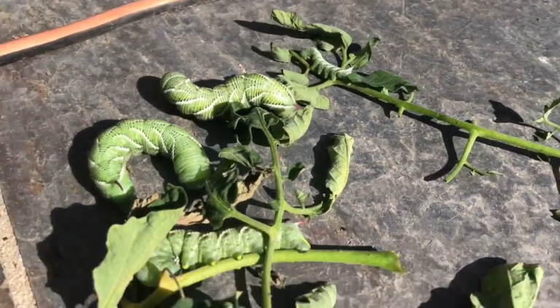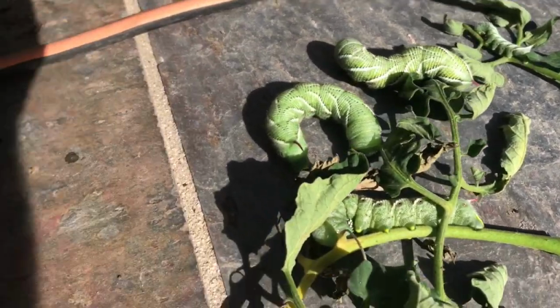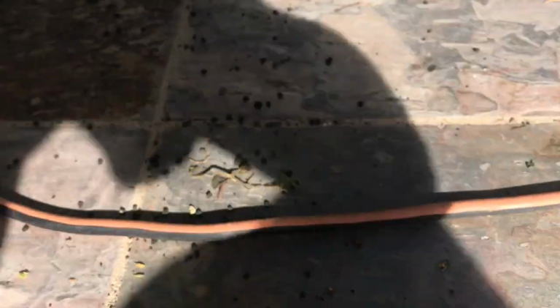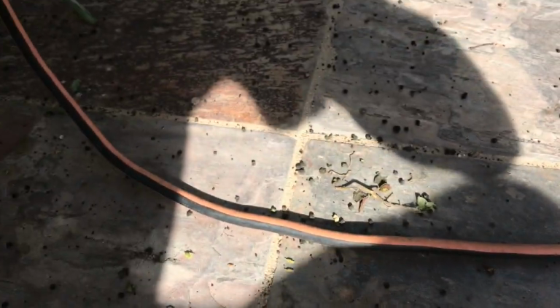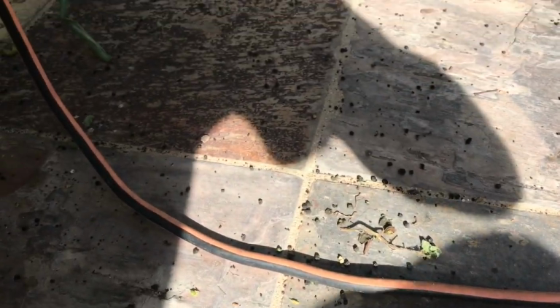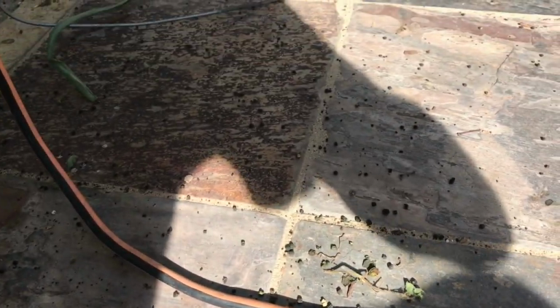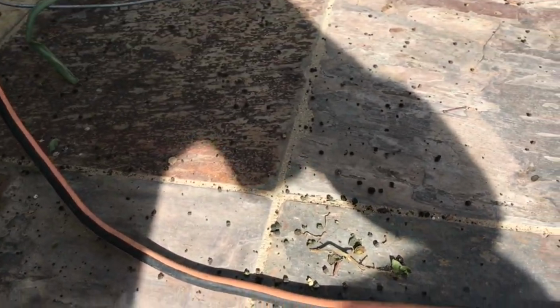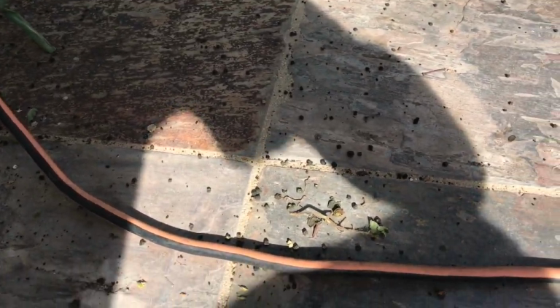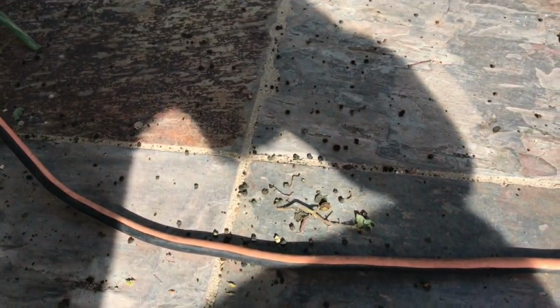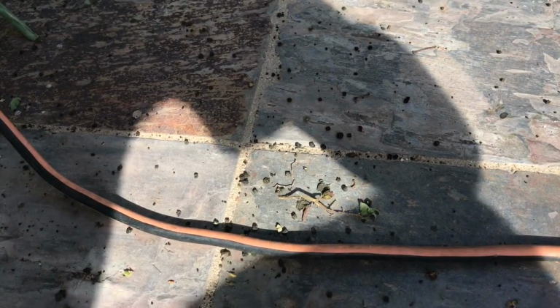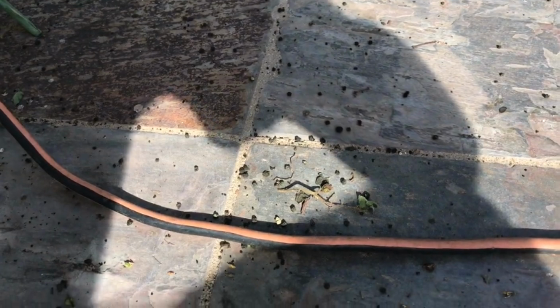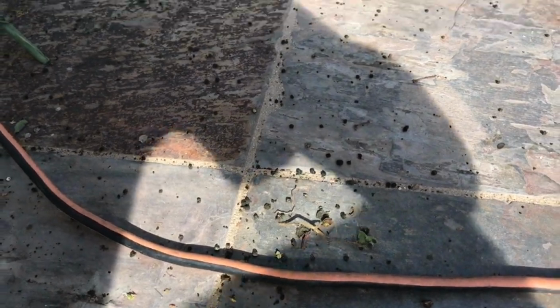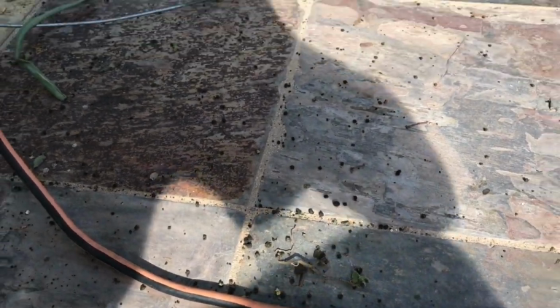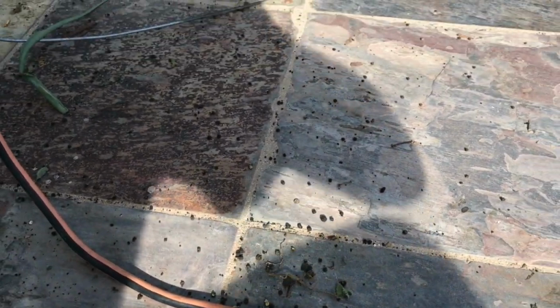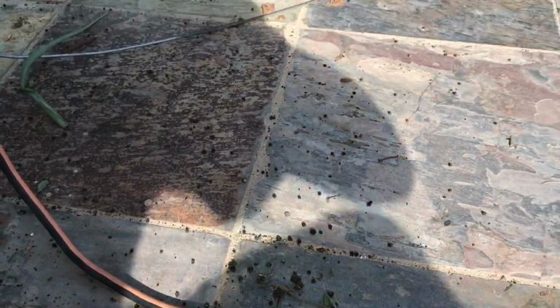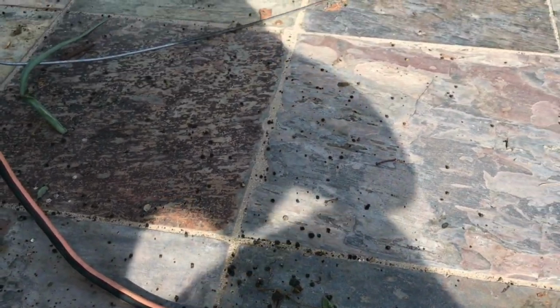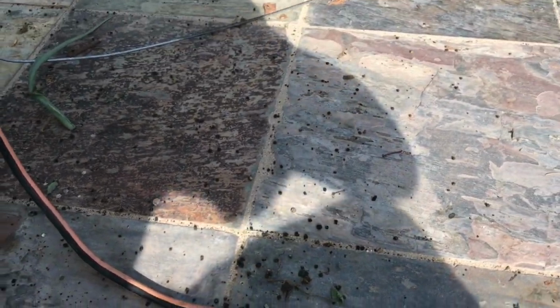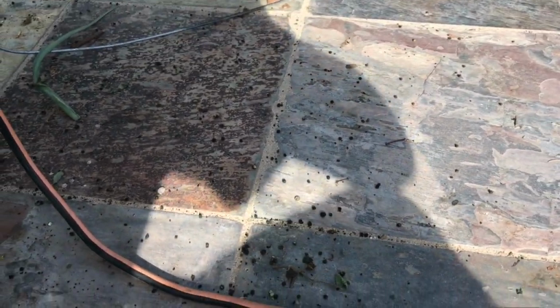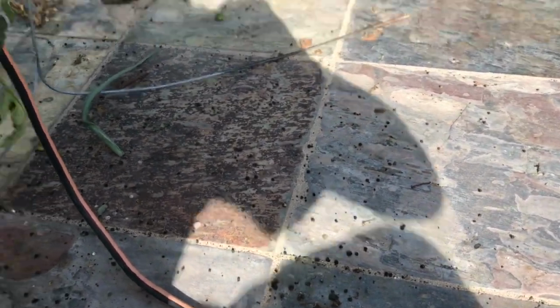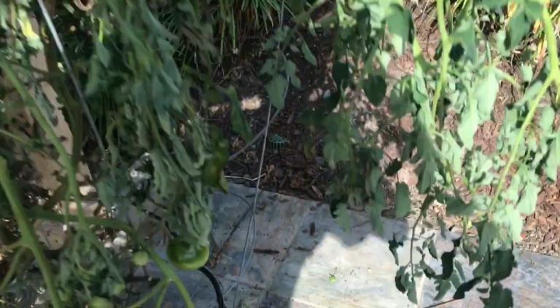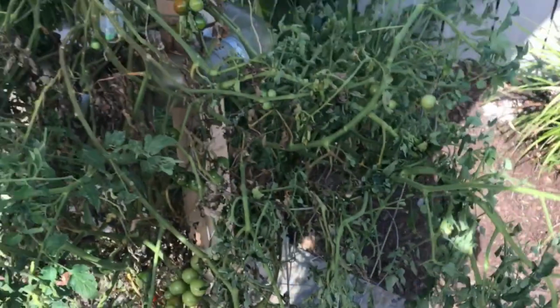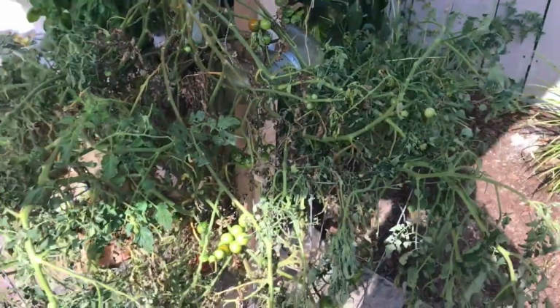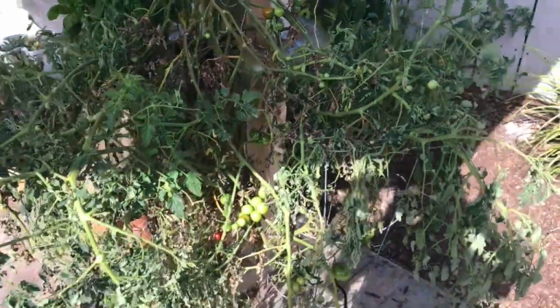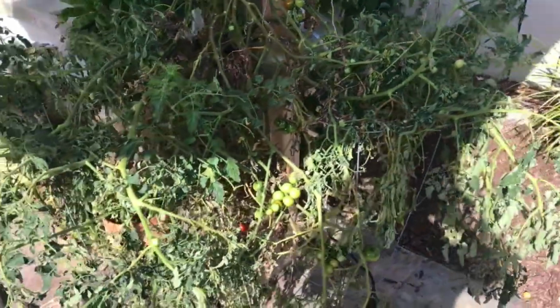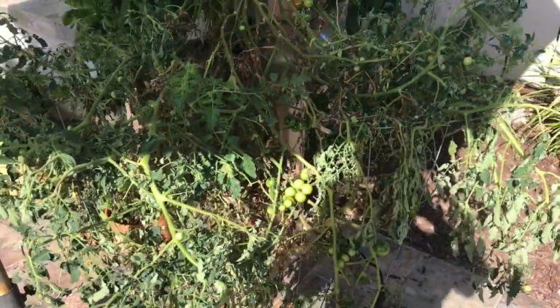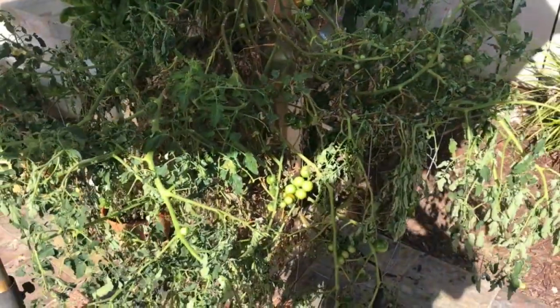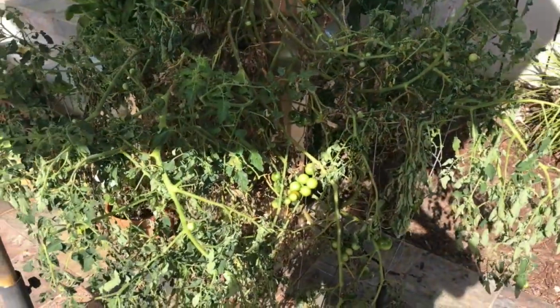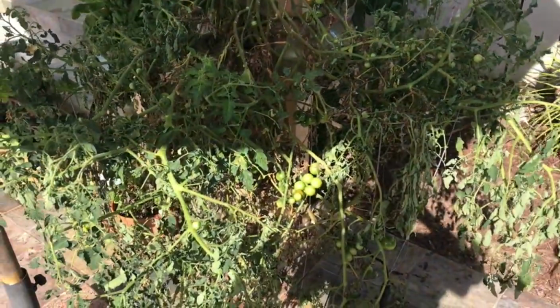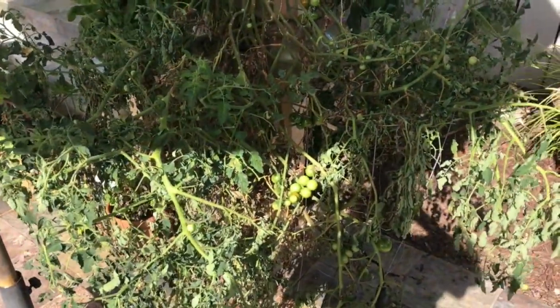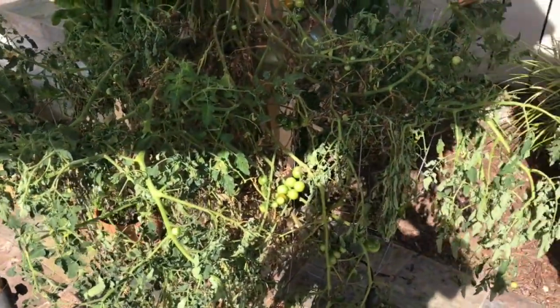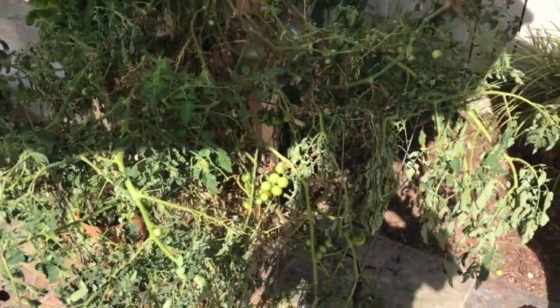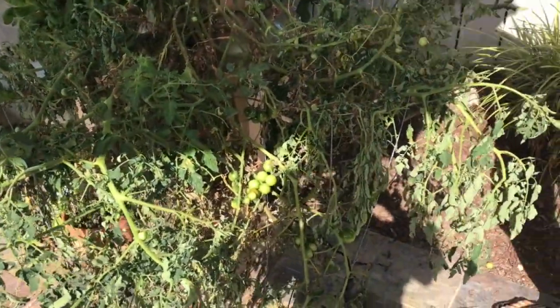So from as small as that to as big as that. The smoking gun is always the caterpillar poop. I'm gonna look again - this is quite a big plant - and we'll see what else we can find.